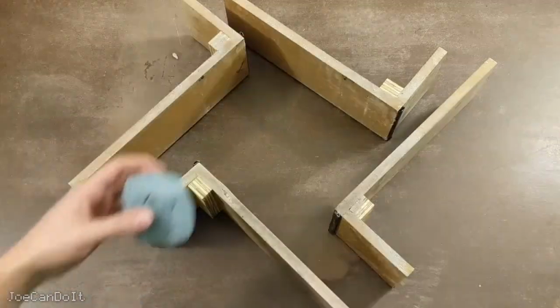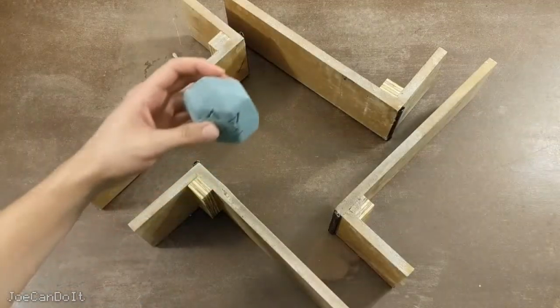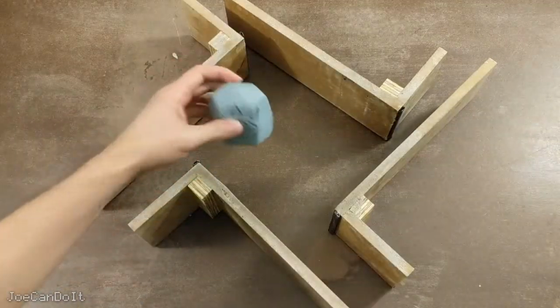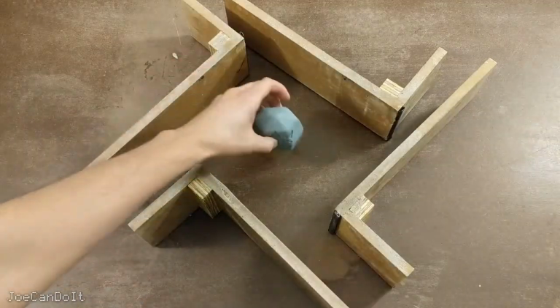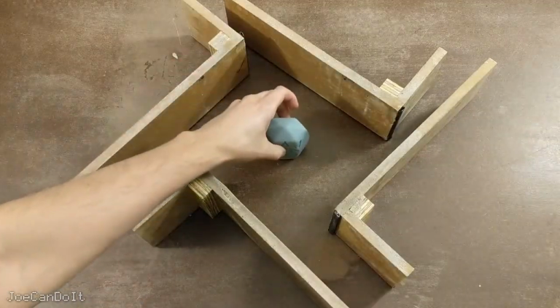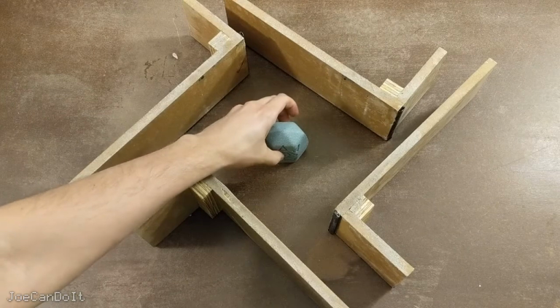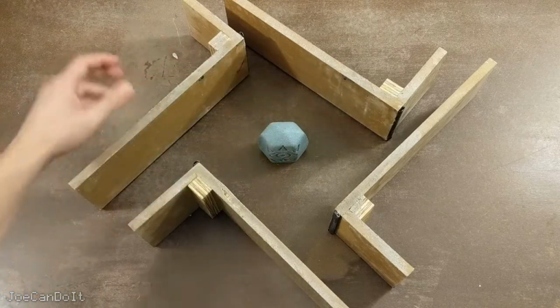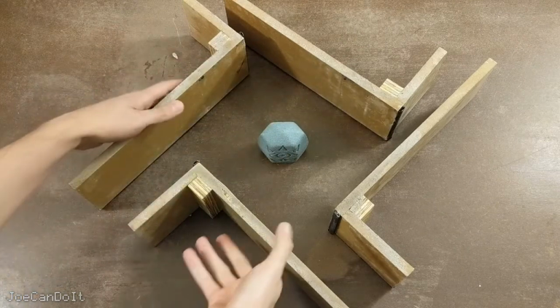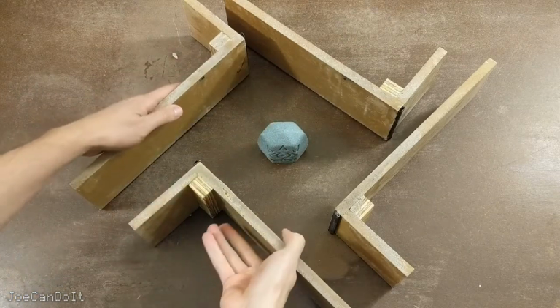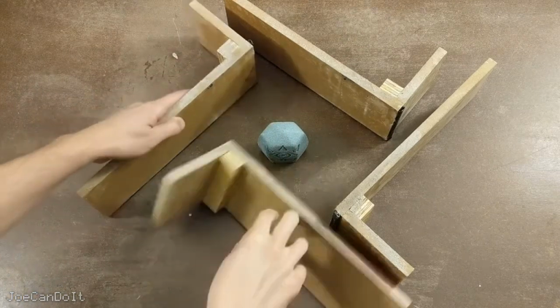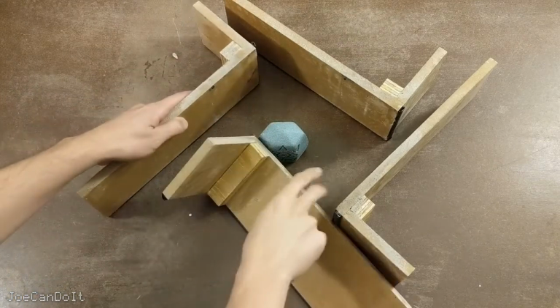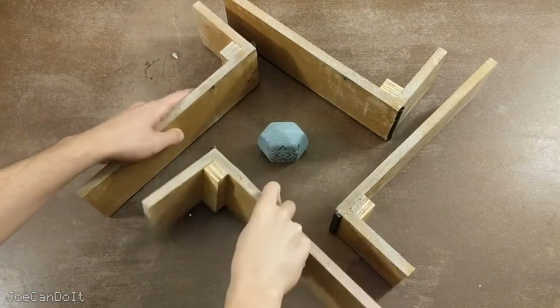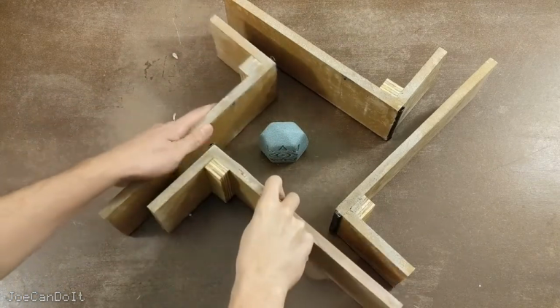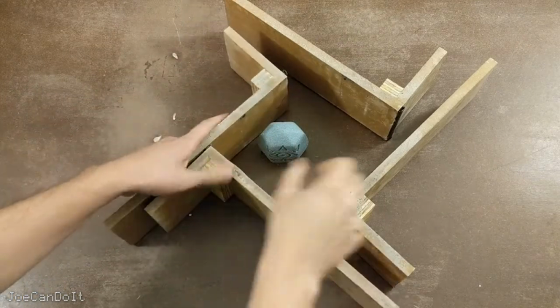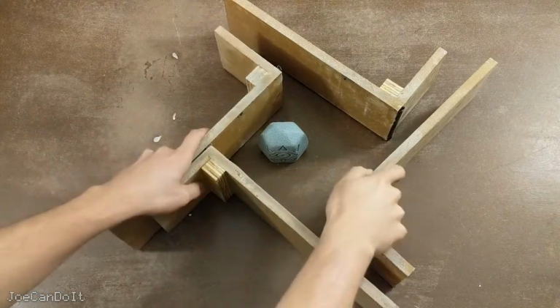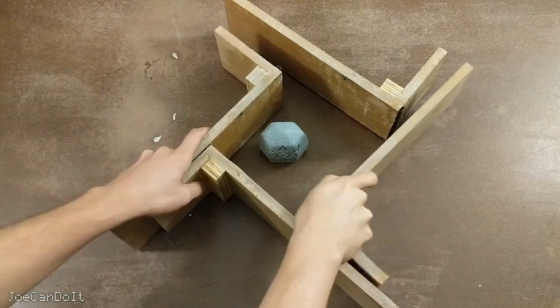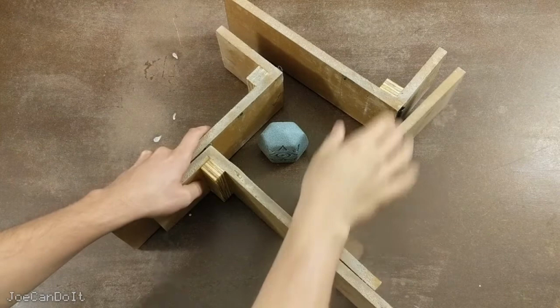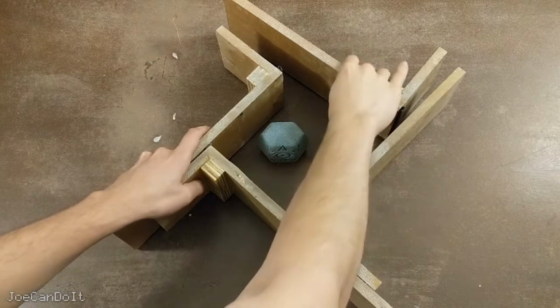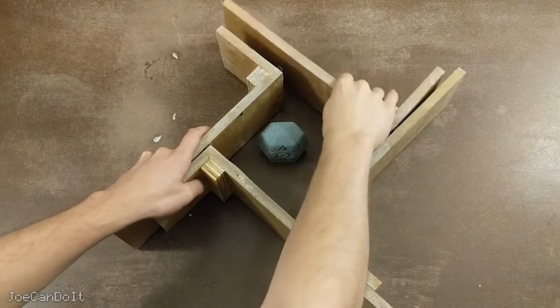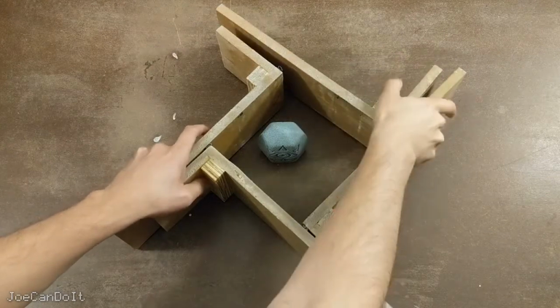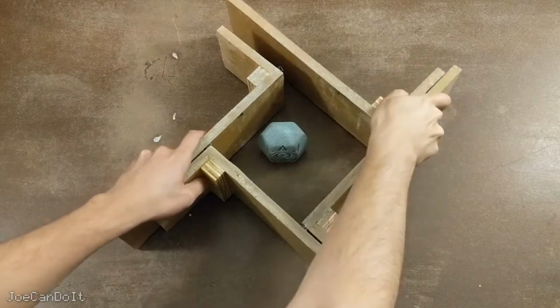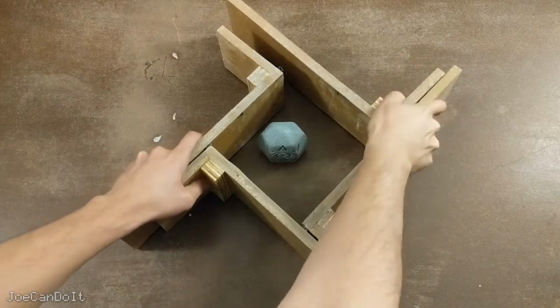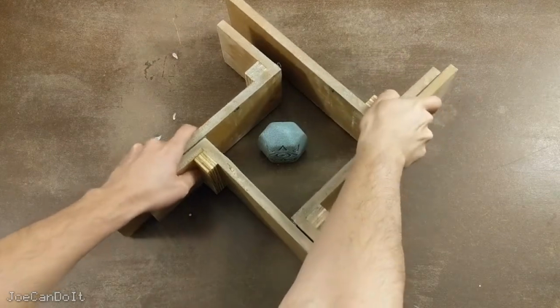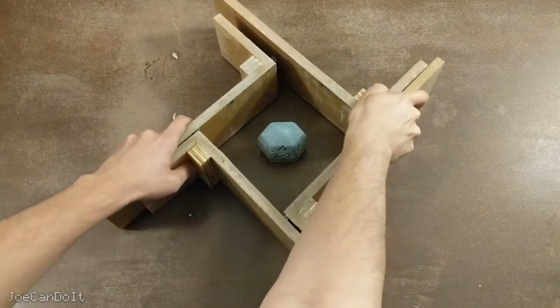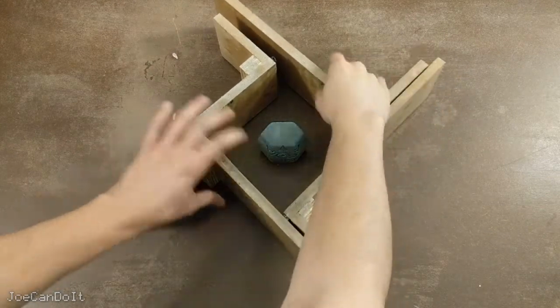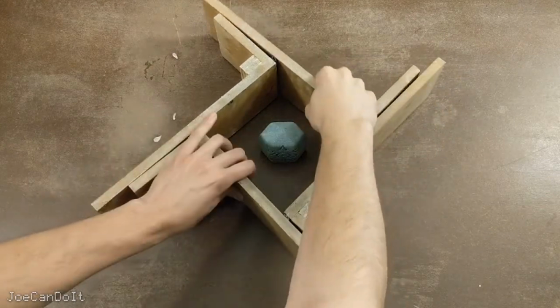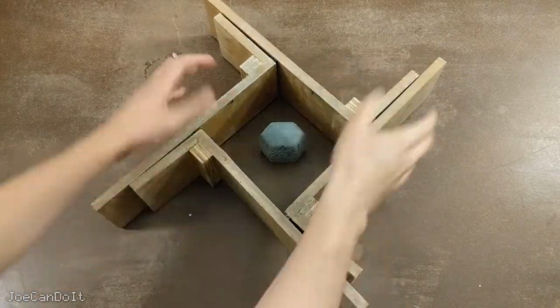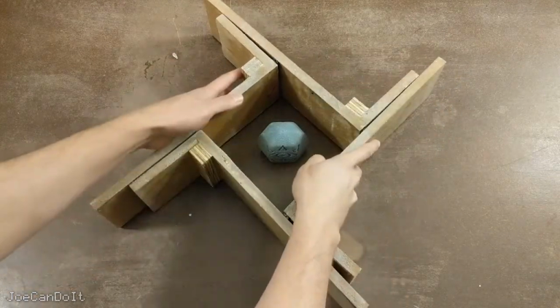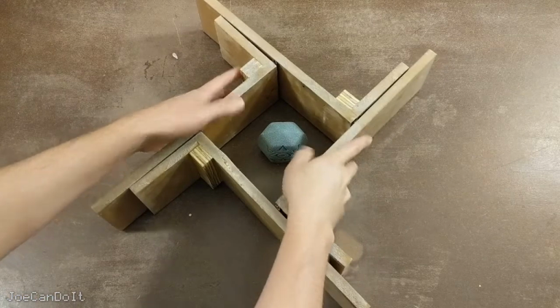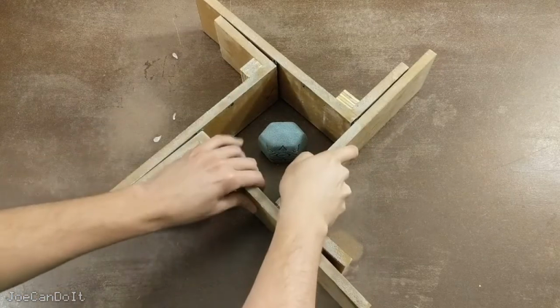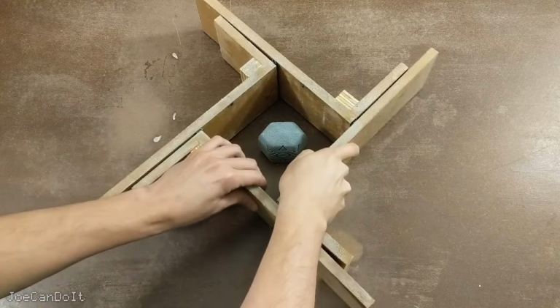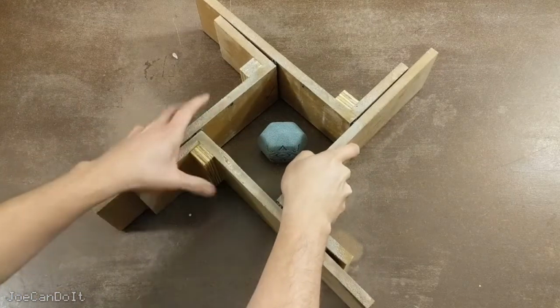I'm just going to place my object right here in the center and adjust my mold box so it's about a half inch on all sides.